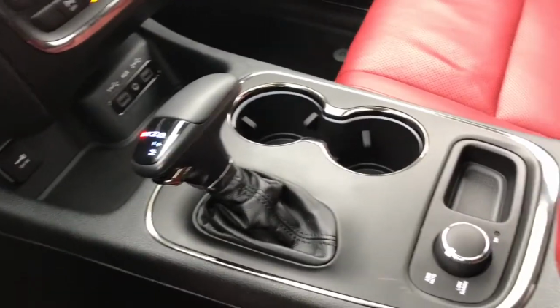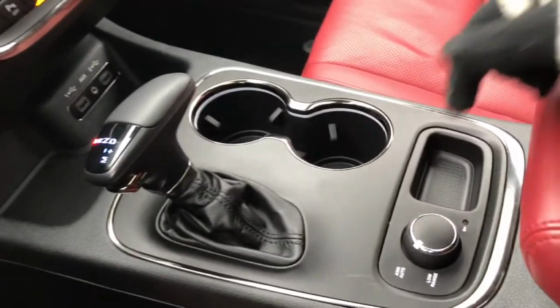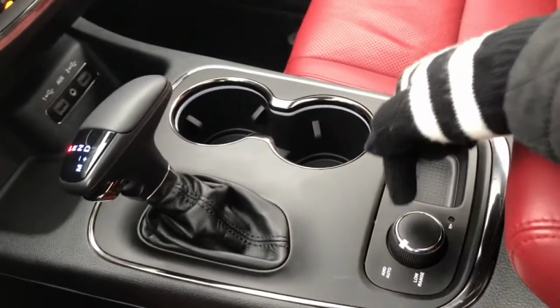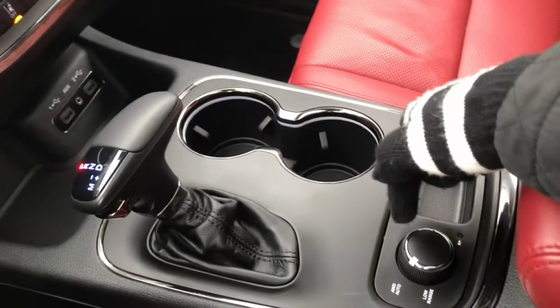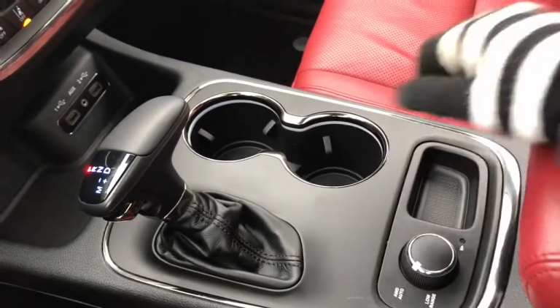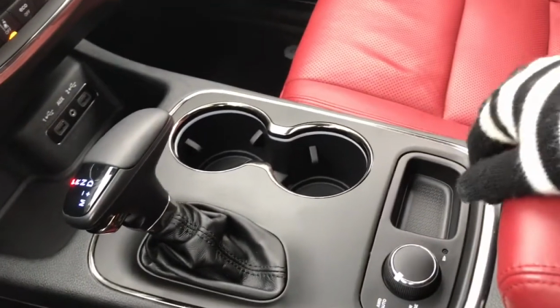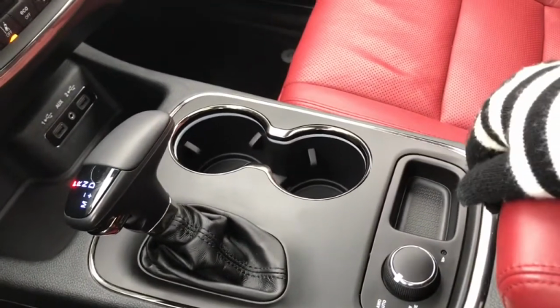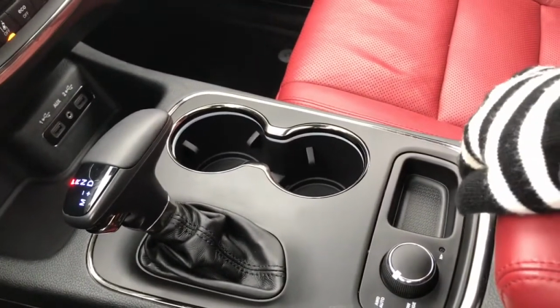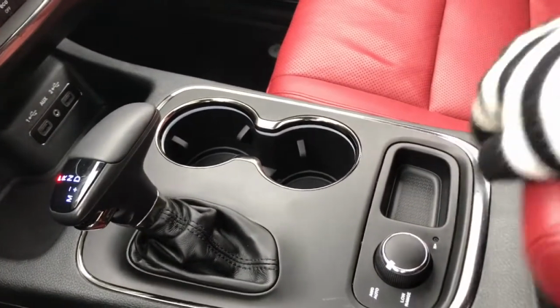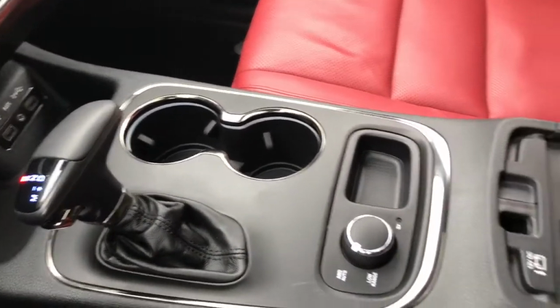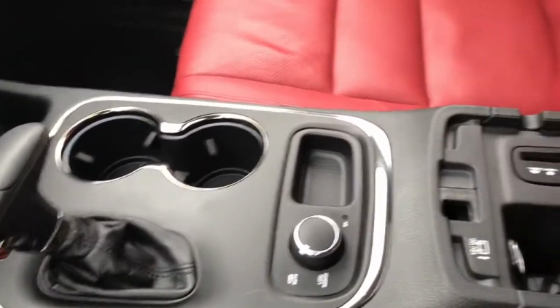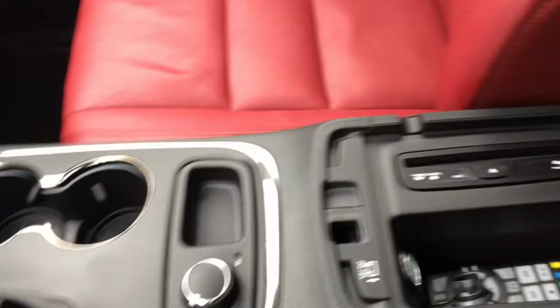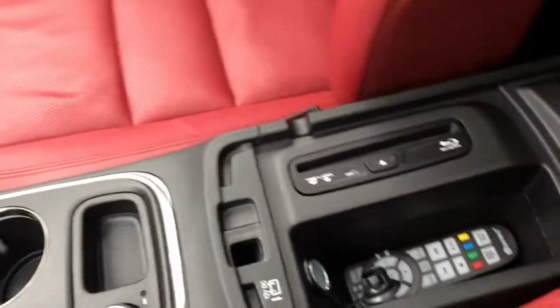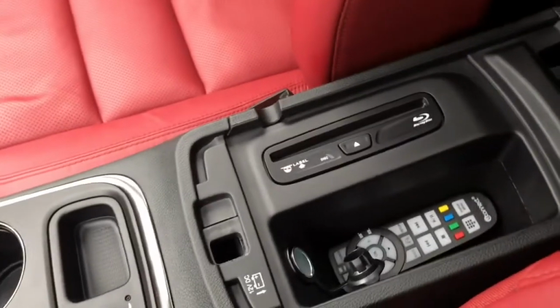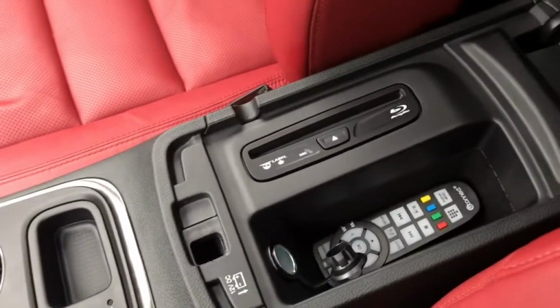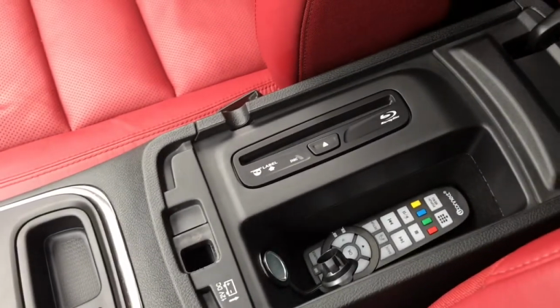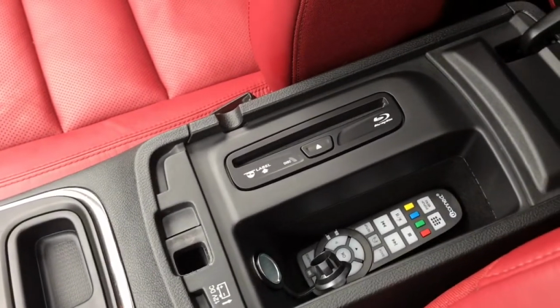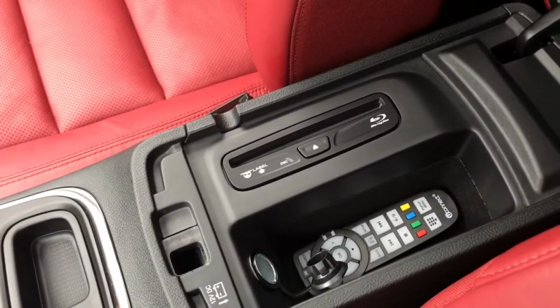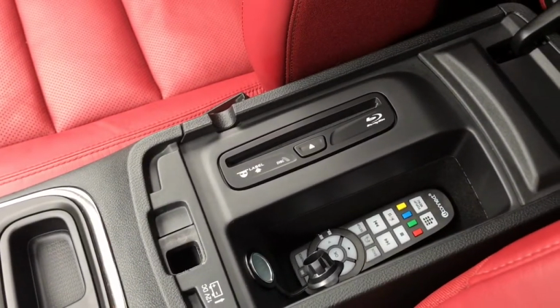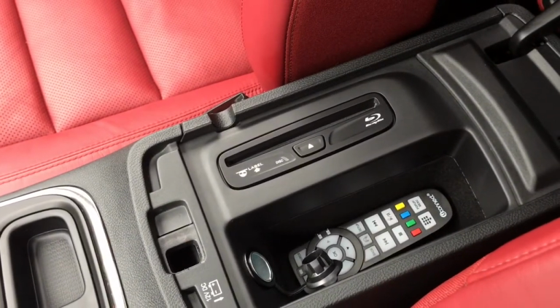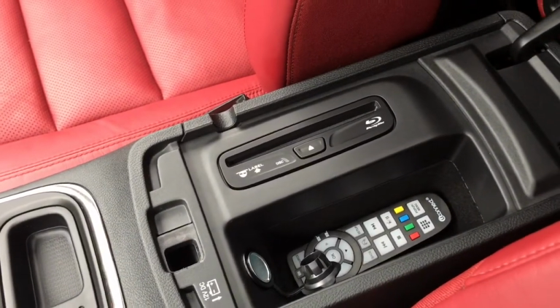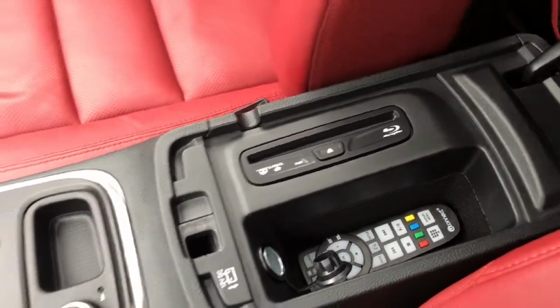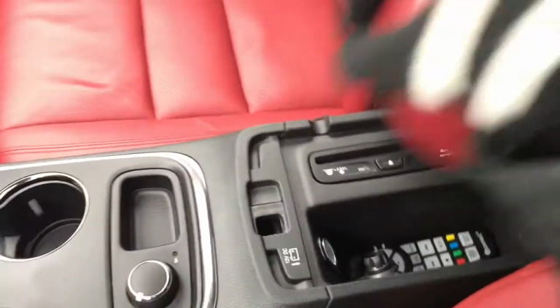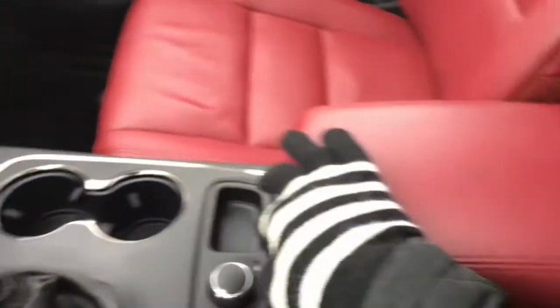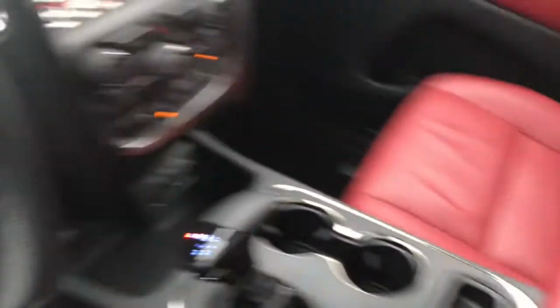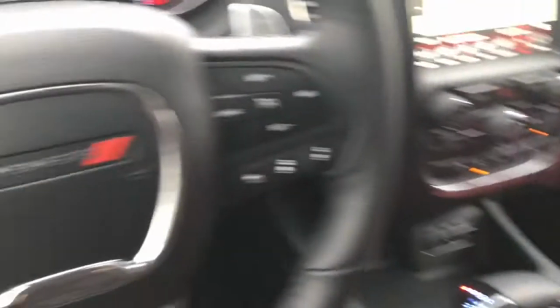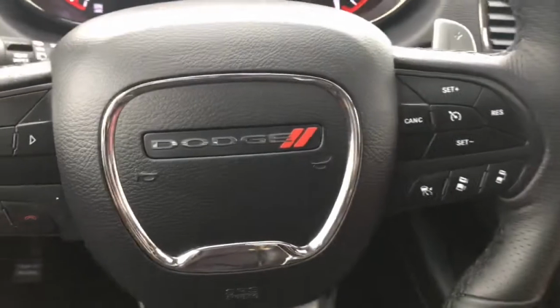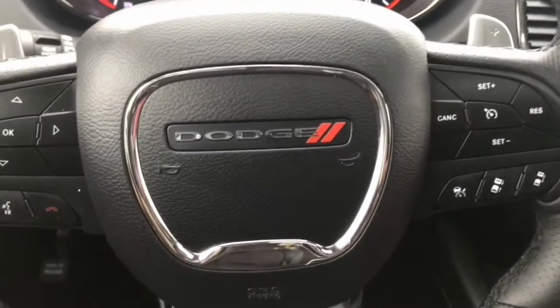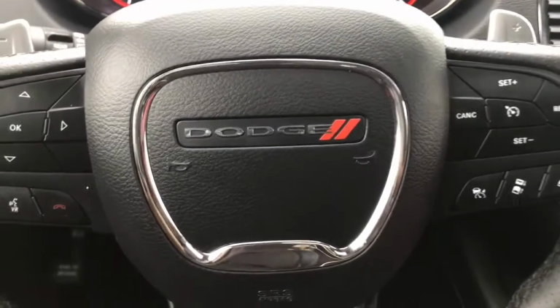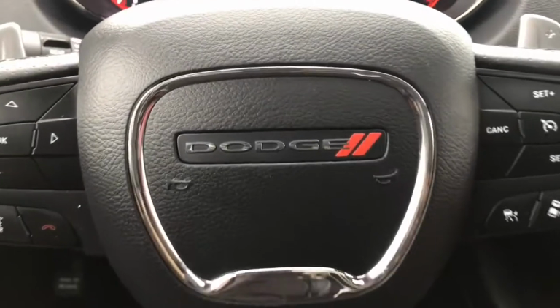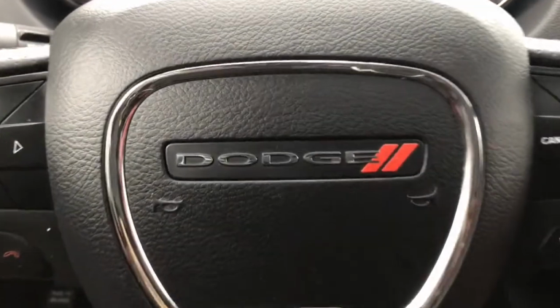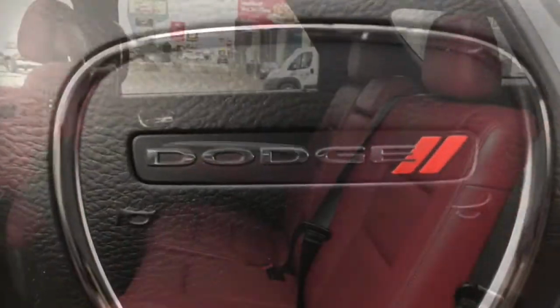We have your all-wheel drive, auto as well as low range, and a great-size center console which also holds your Blu-ray DVD player. Stick with me and I'll show you the rest.